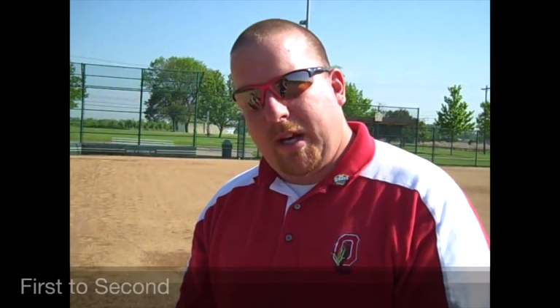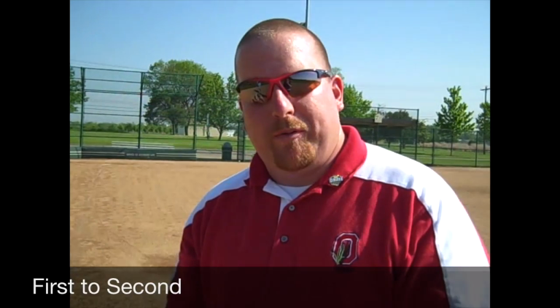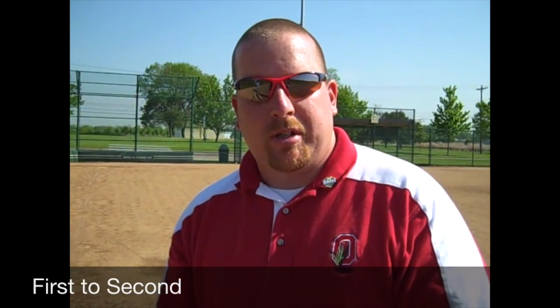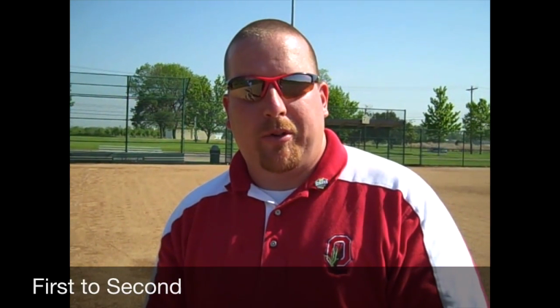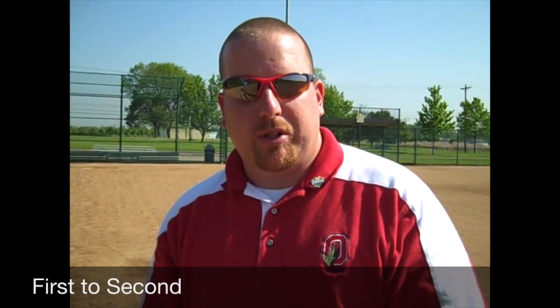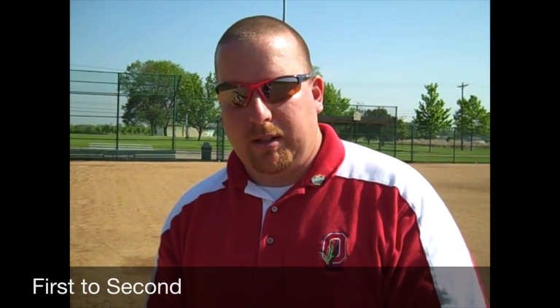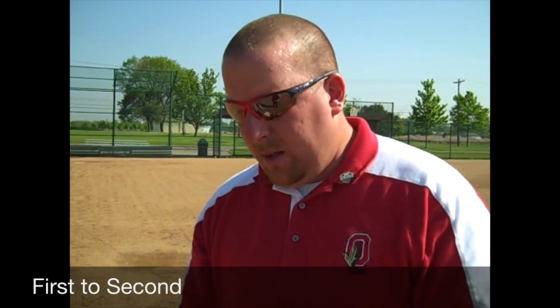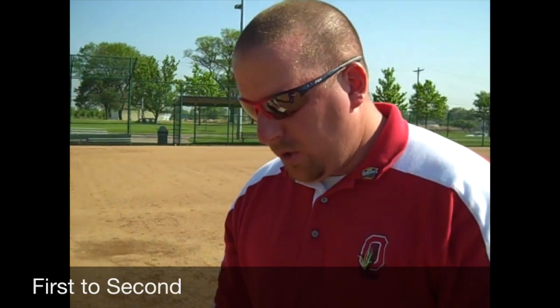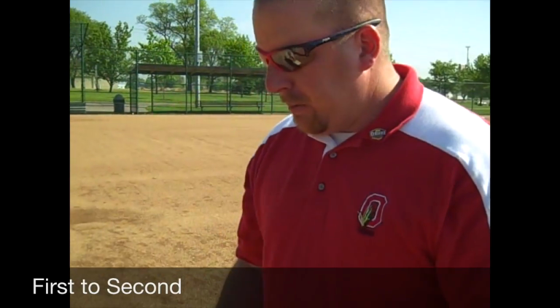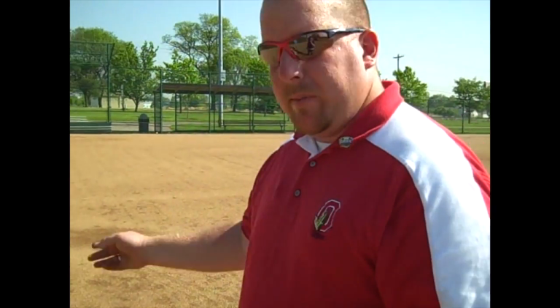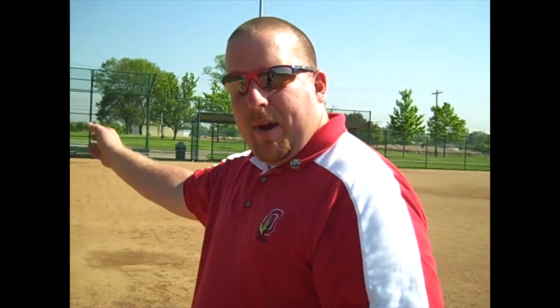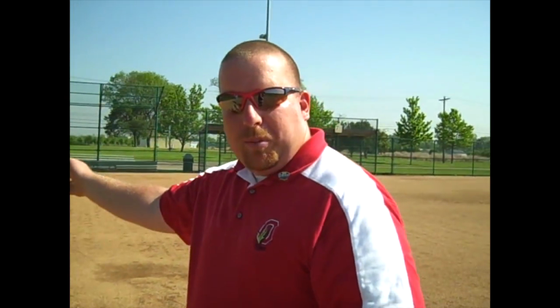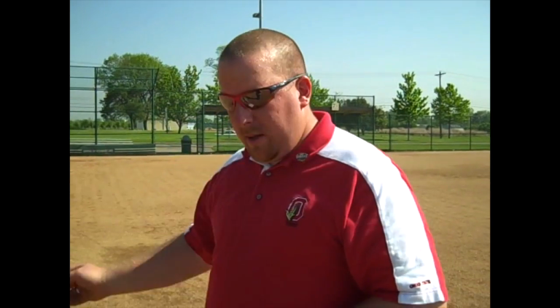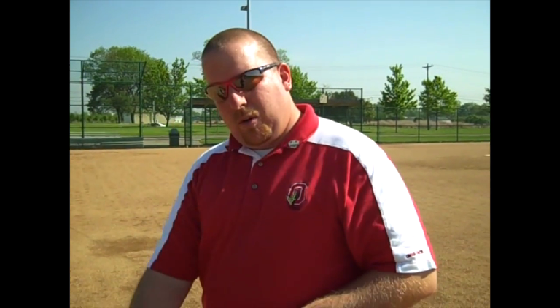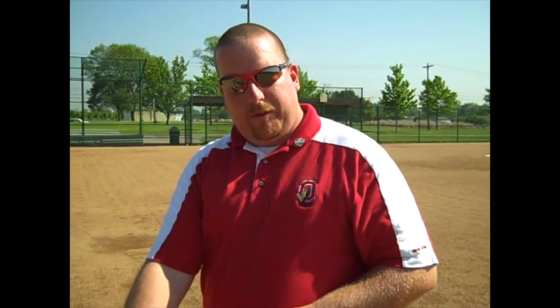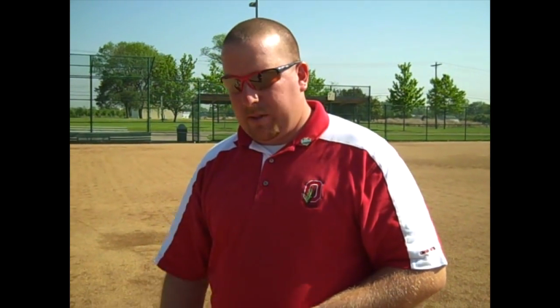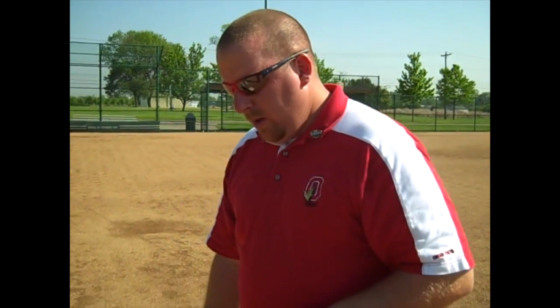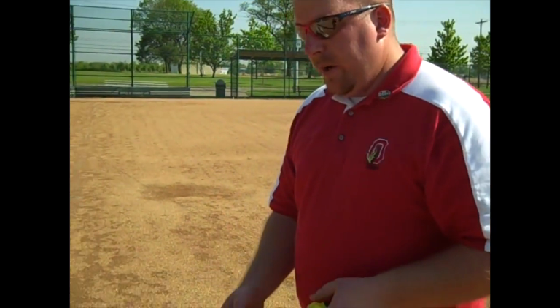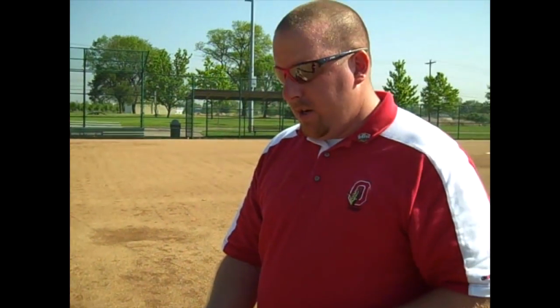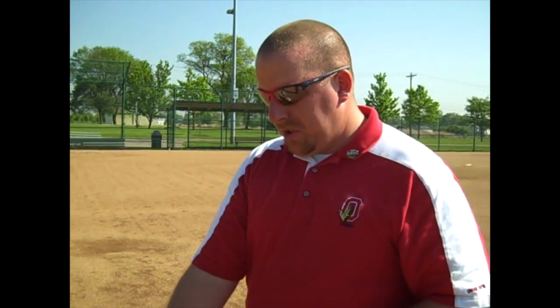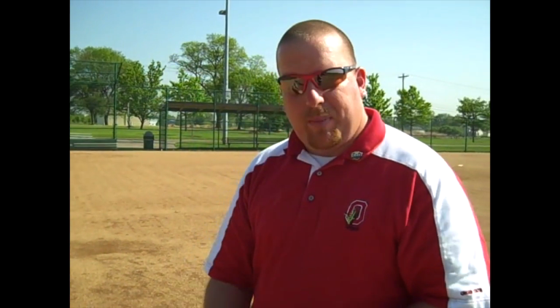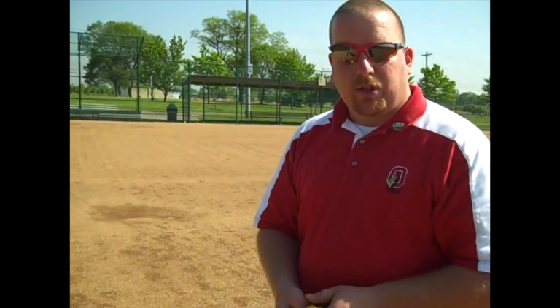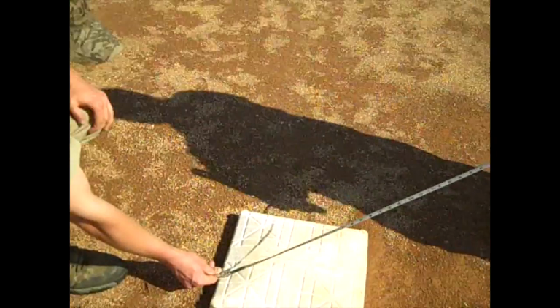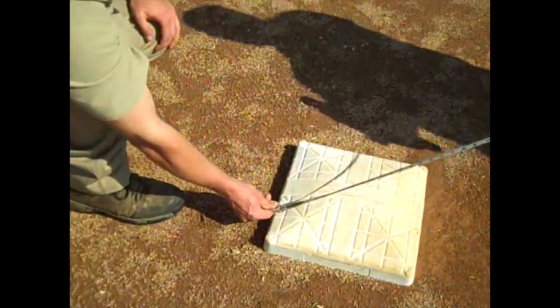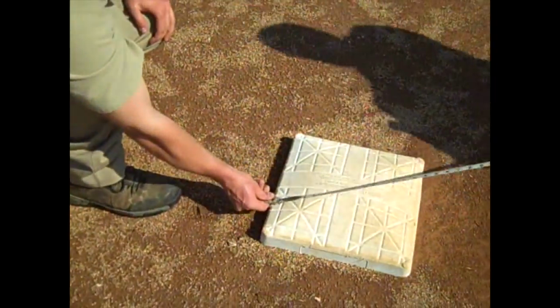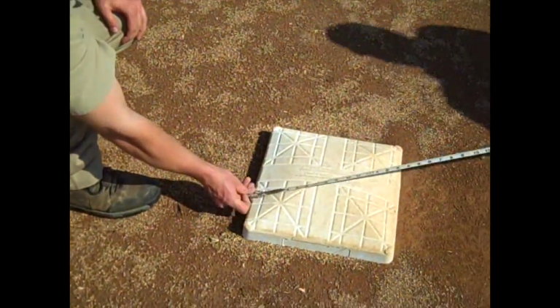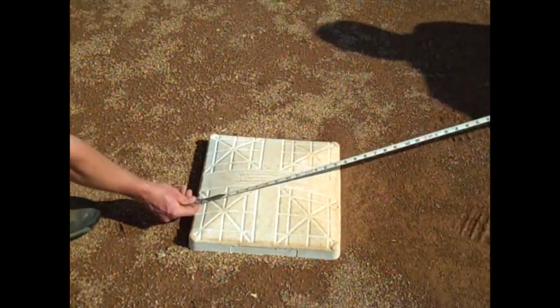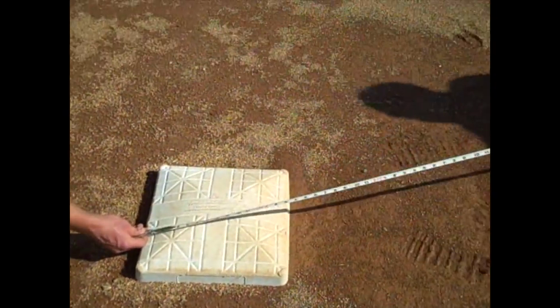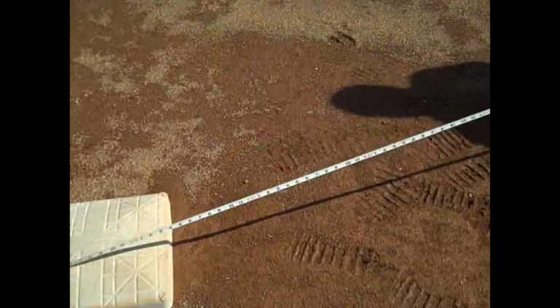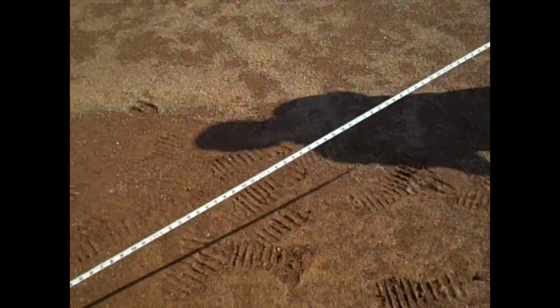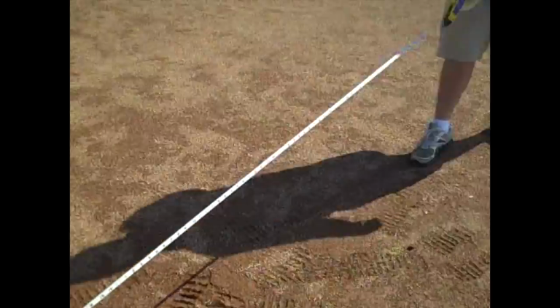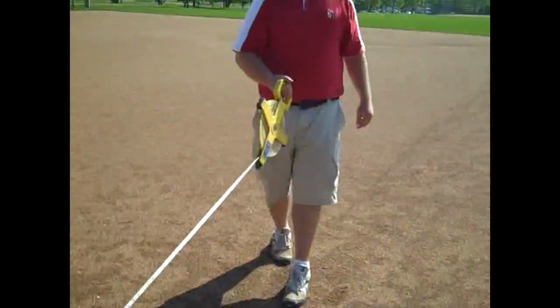Now we've got home to first. Now it's time to do first to second. The measurement was from the apex of home plate to the back corner of first base. To measure here, we're going to start on the back edge of first and take our 90 foot measurement at the center of second base.